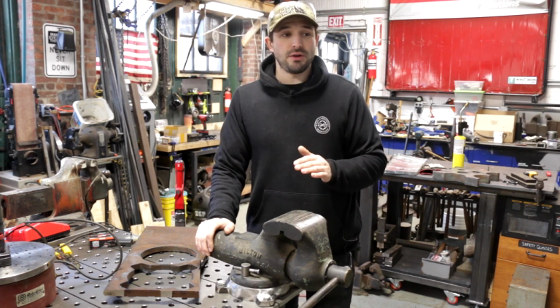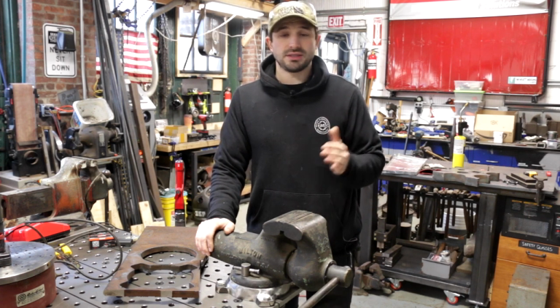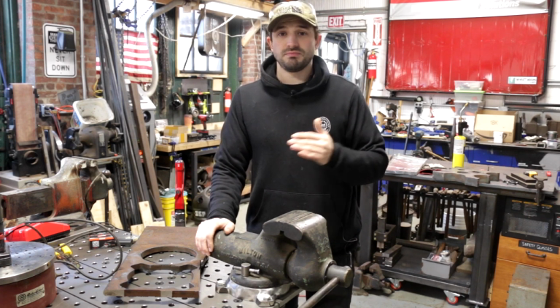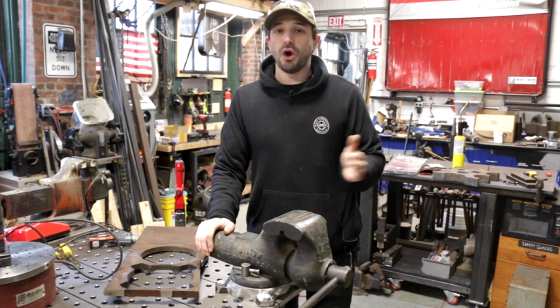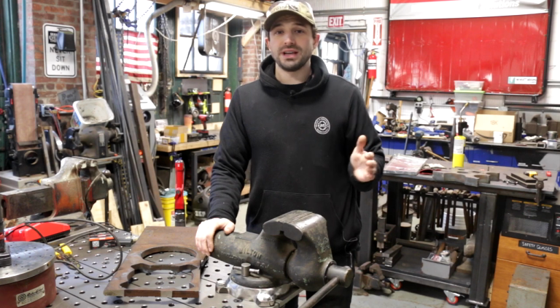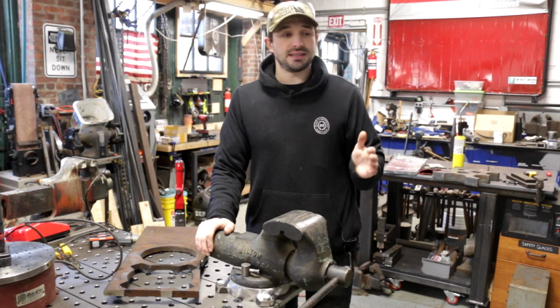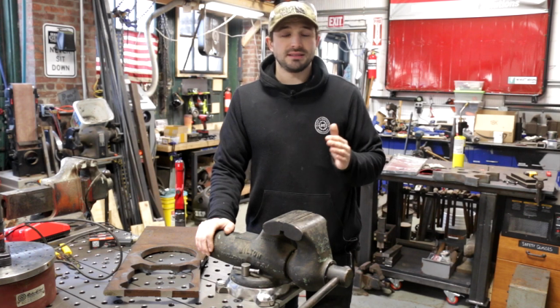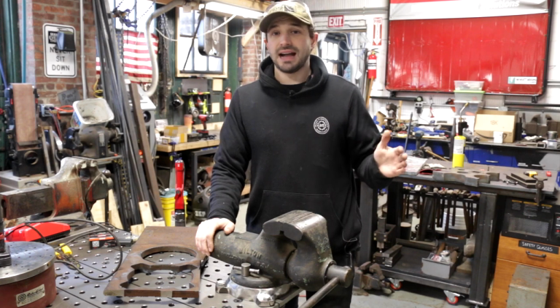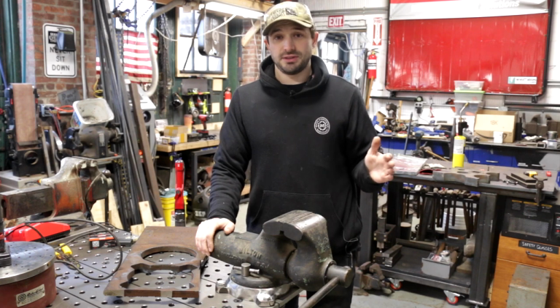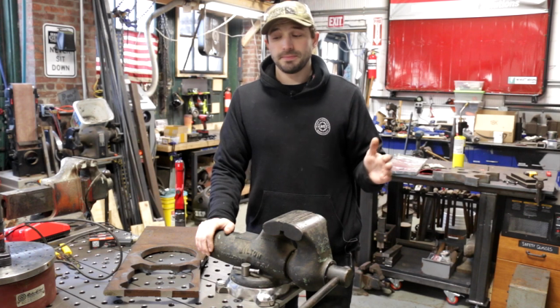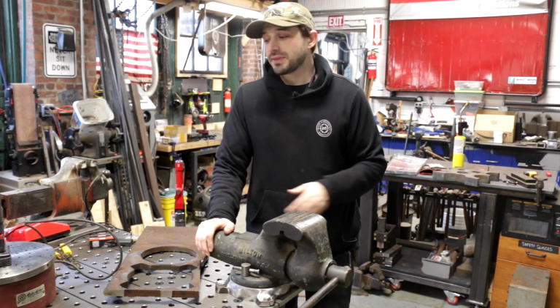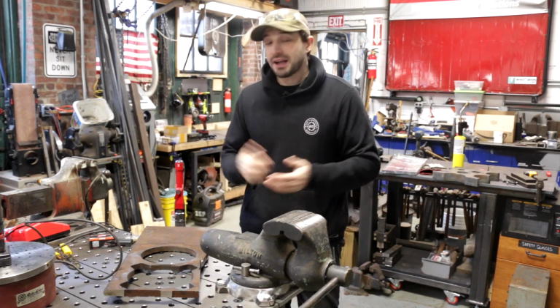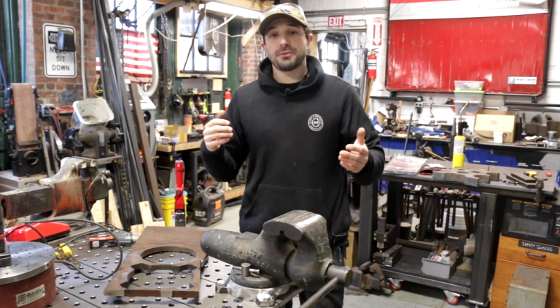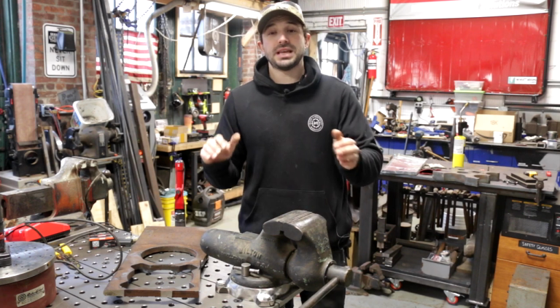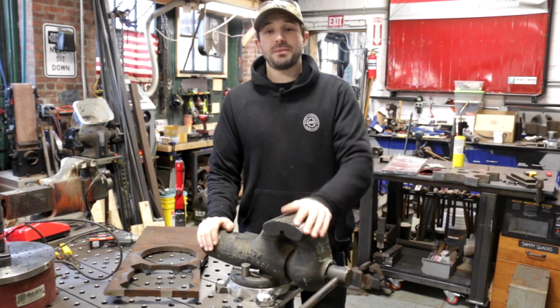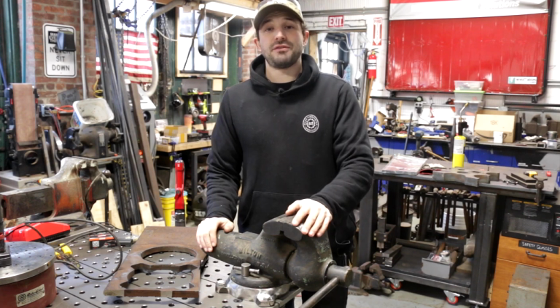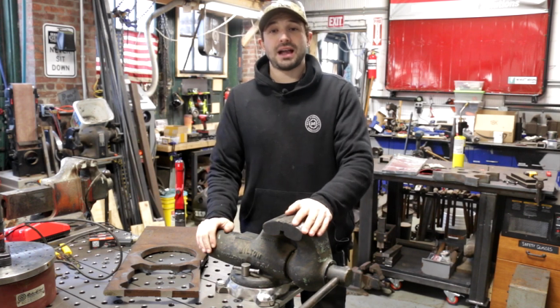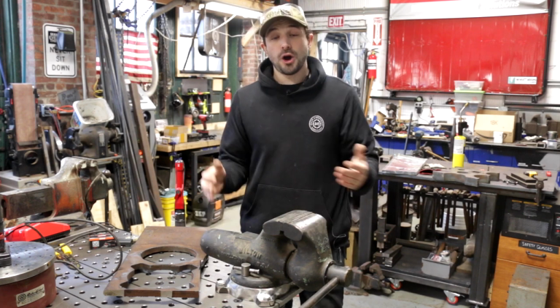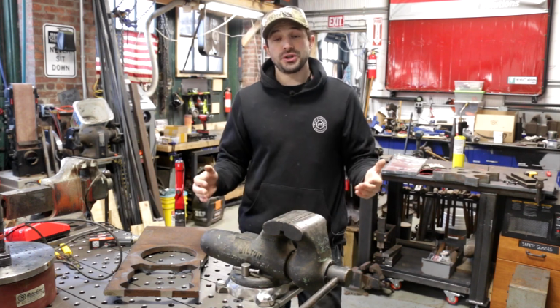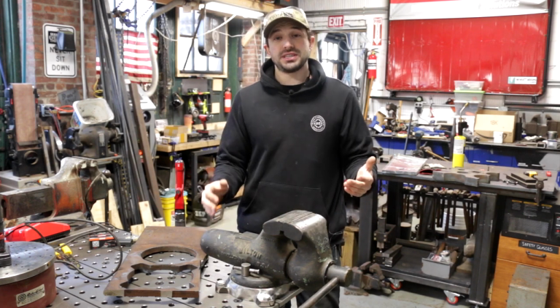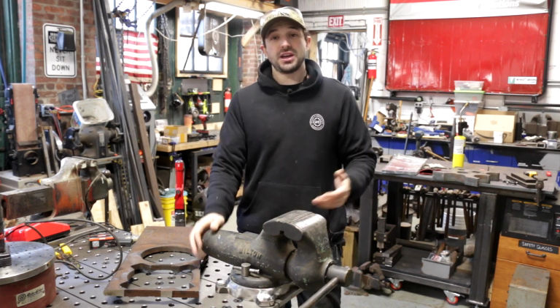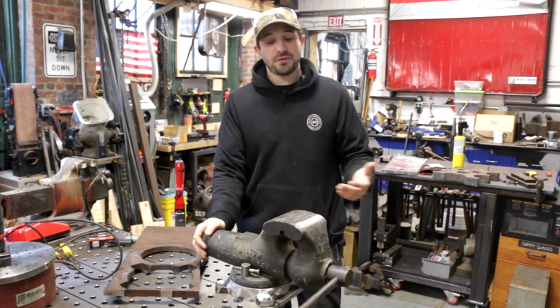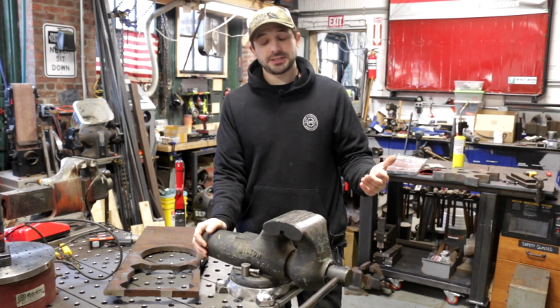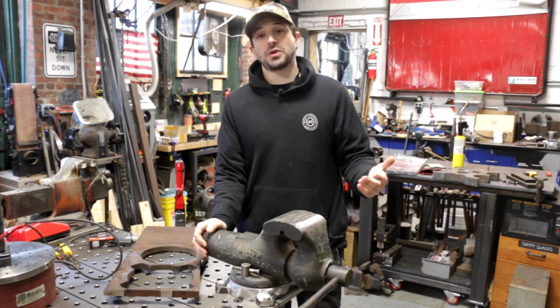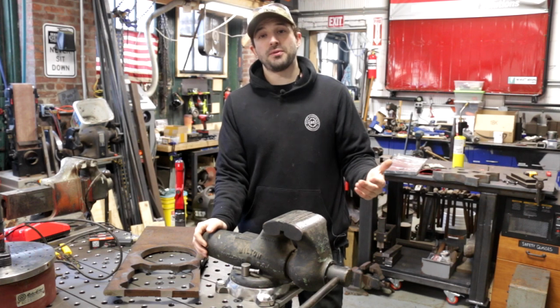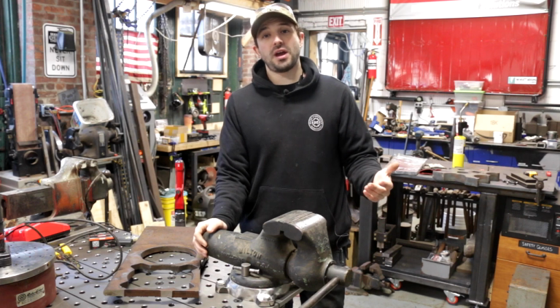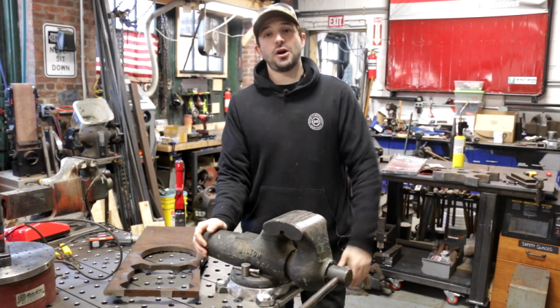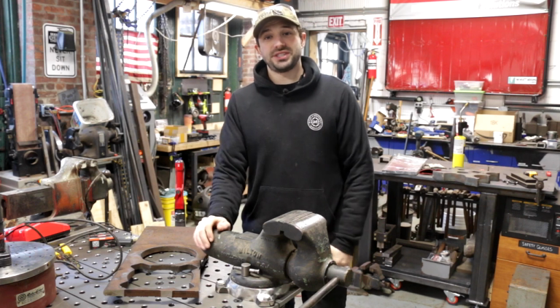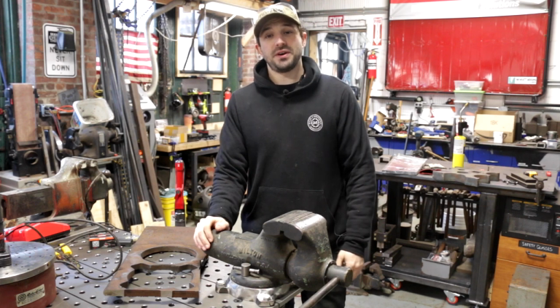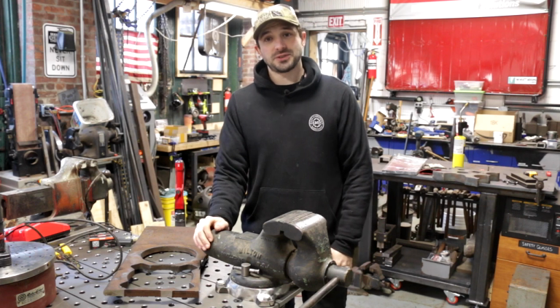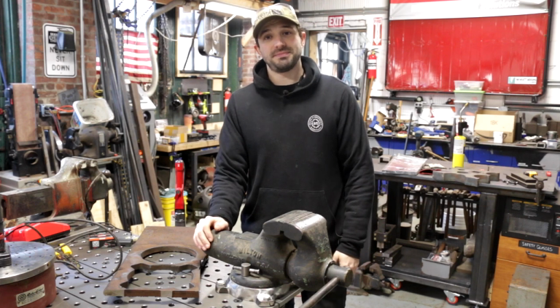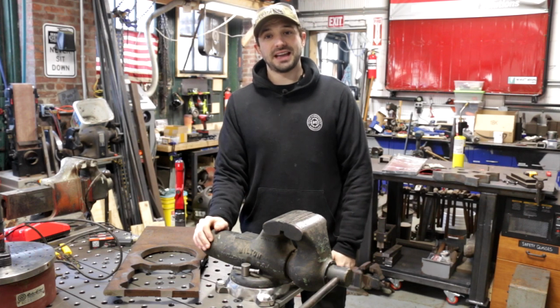Again, I'm Chris Zett for Make Everything. I really hope you enjoyed this video. Don't forget to subscribe for more, and I hope to see you on the next one. Thanks.